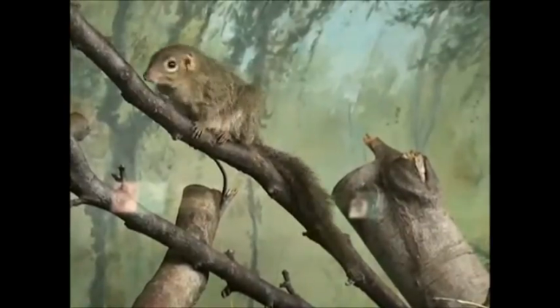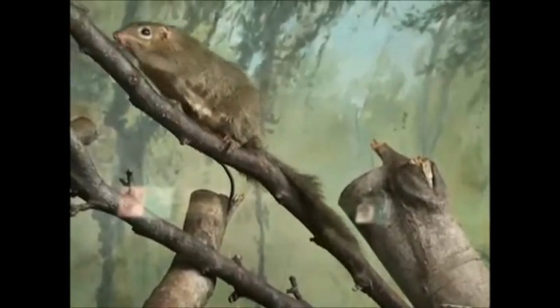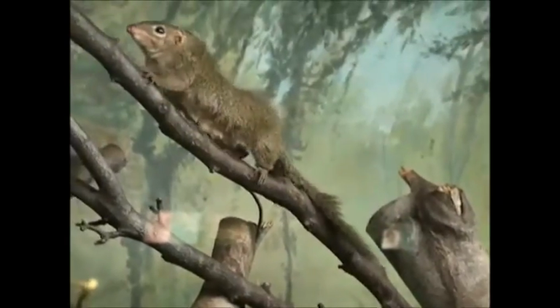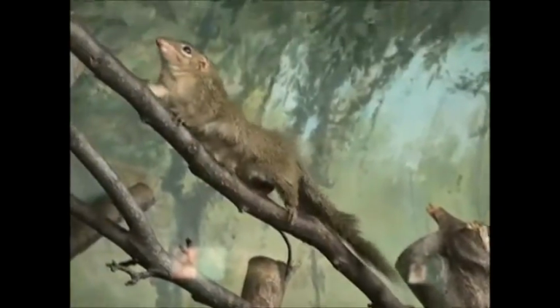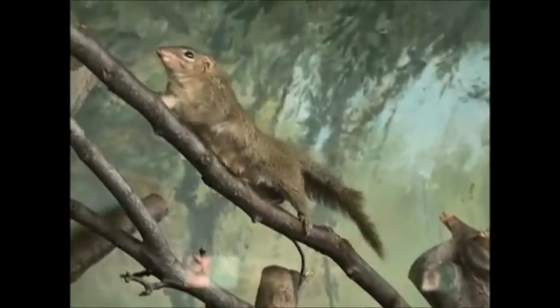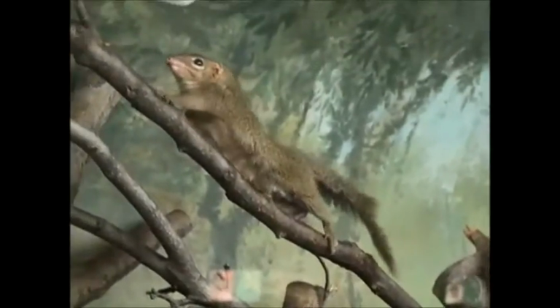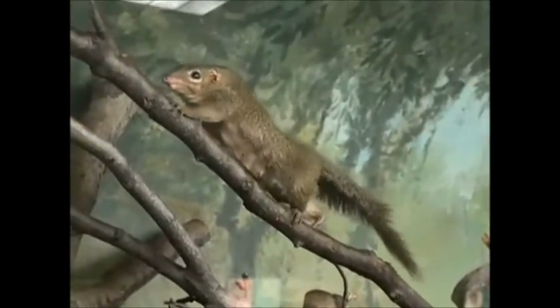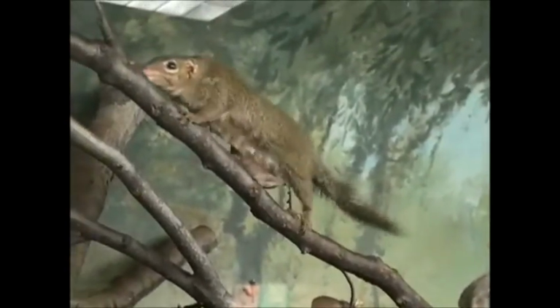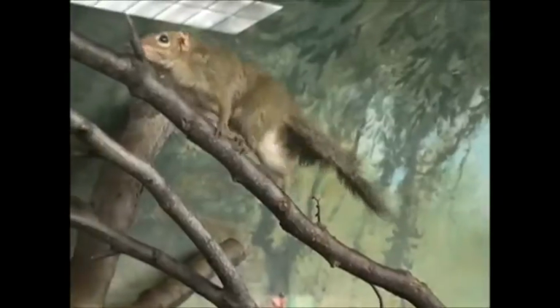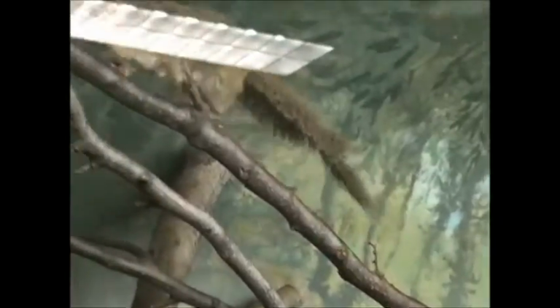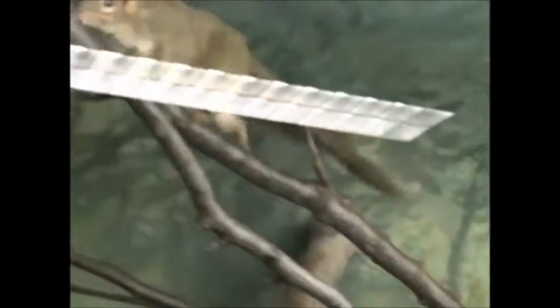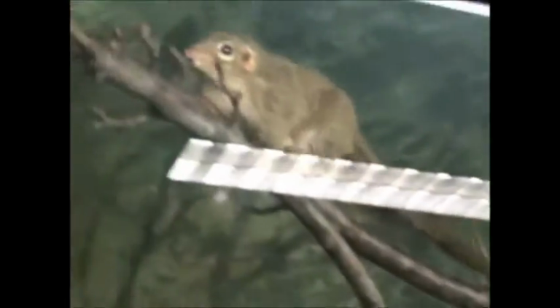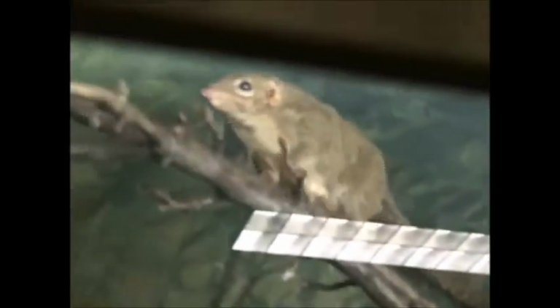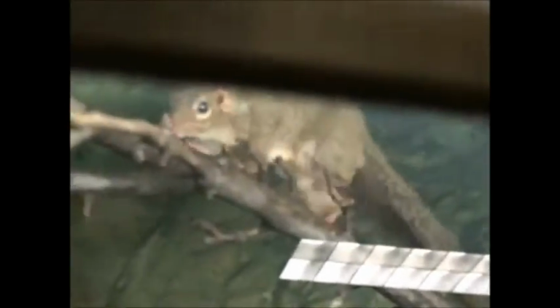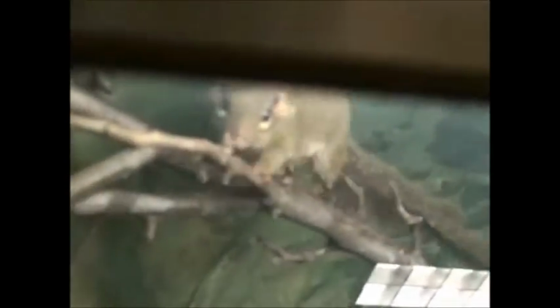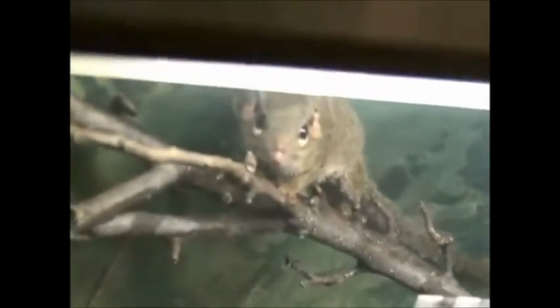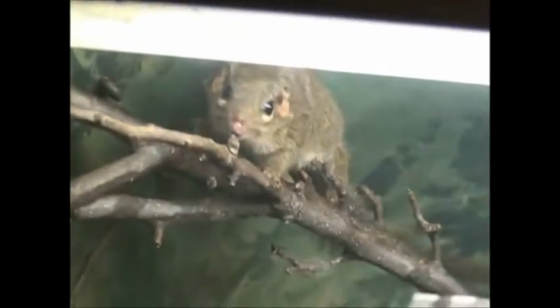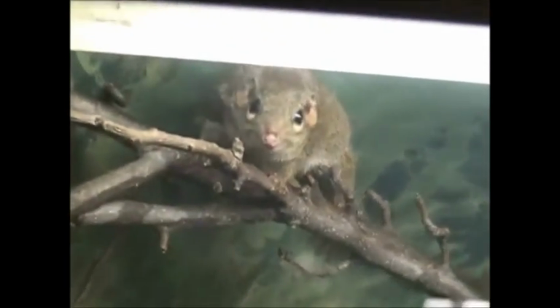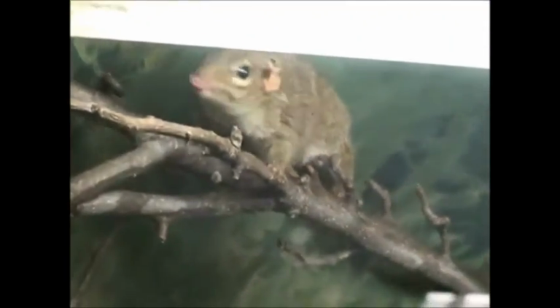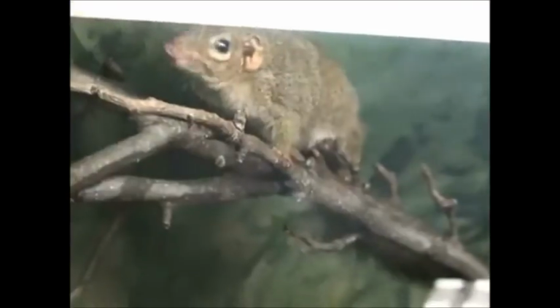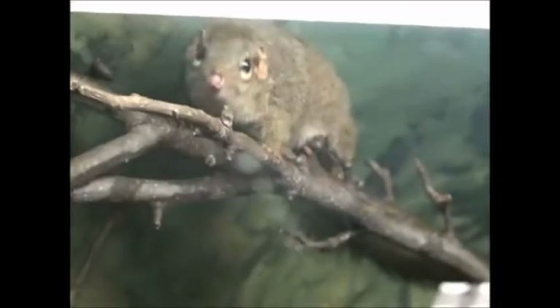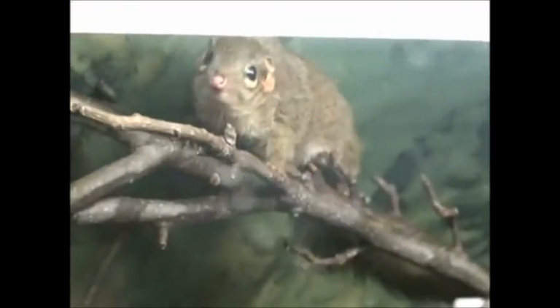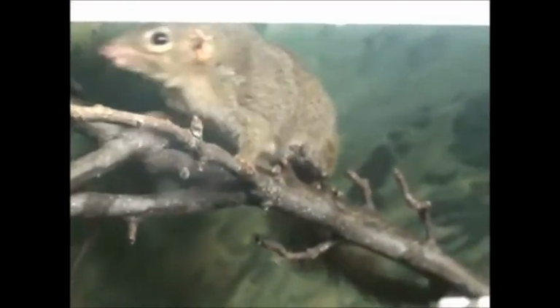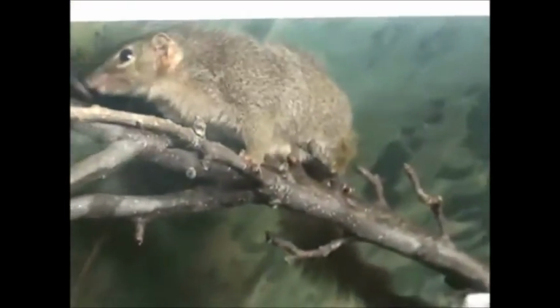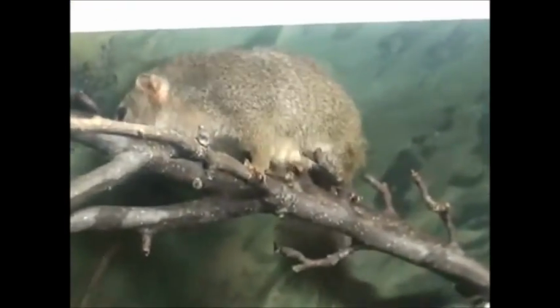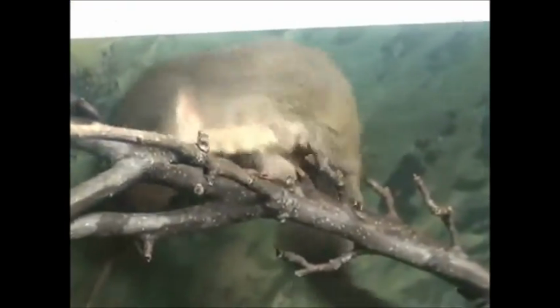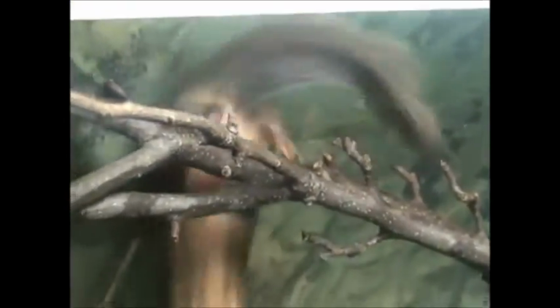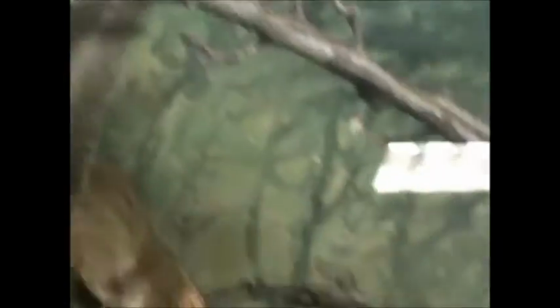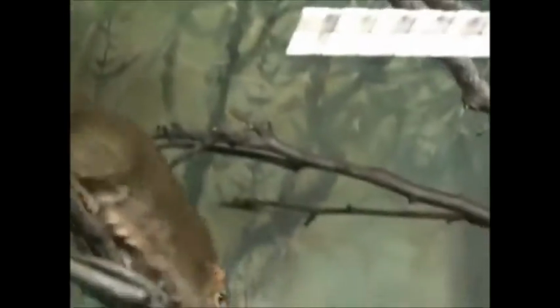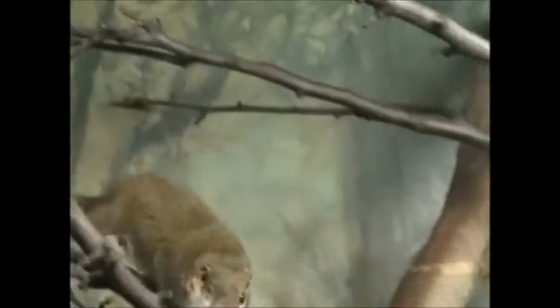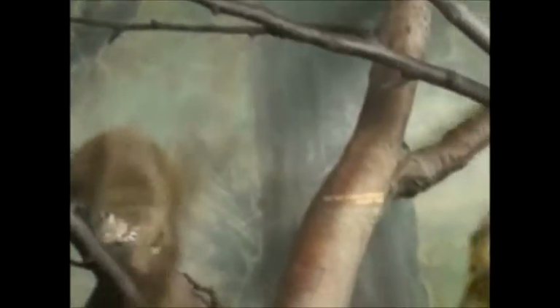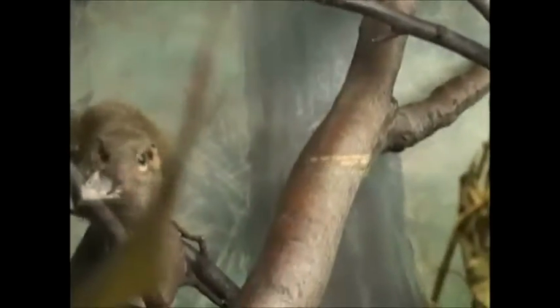These tree shrews are monogamous, even though the male and female do not share the same nest. Nests are often built on the ground or in short trees or stumps. Here, the female gives birth to two young. Despite the short amount of time the female spends nursing her offspring, they are weaned in only about four weeks.